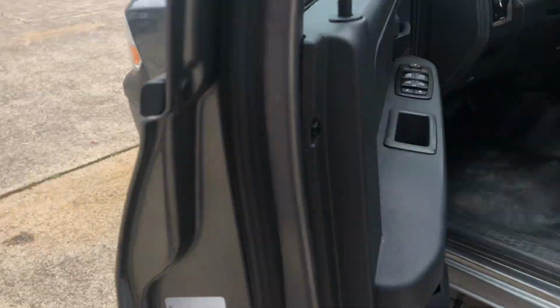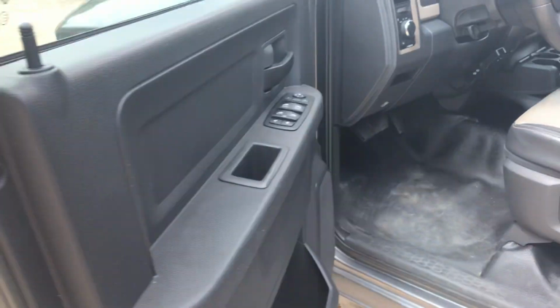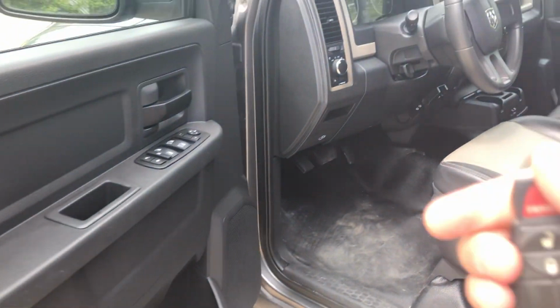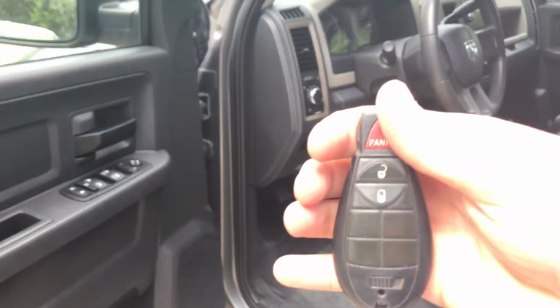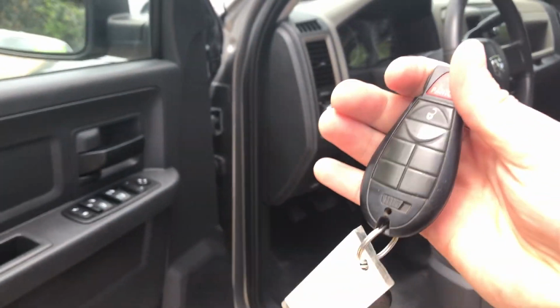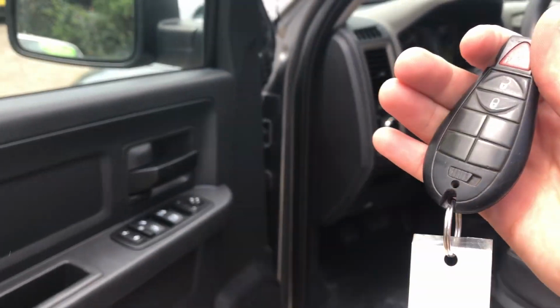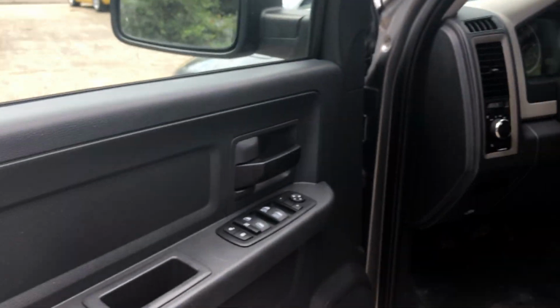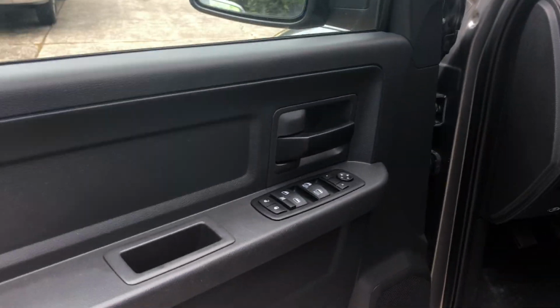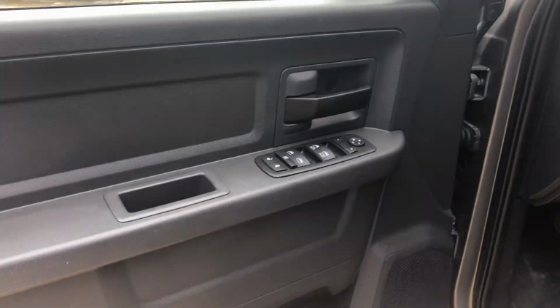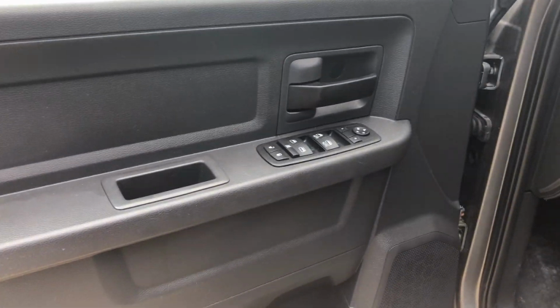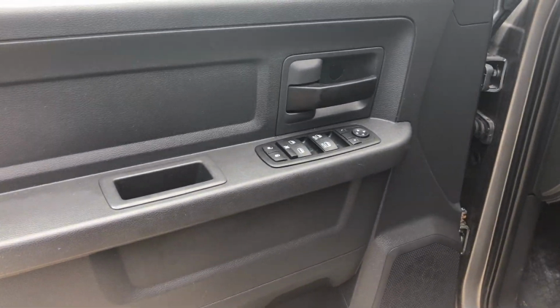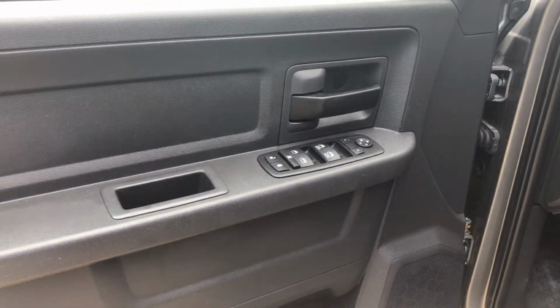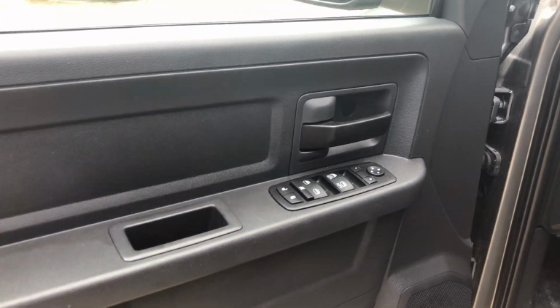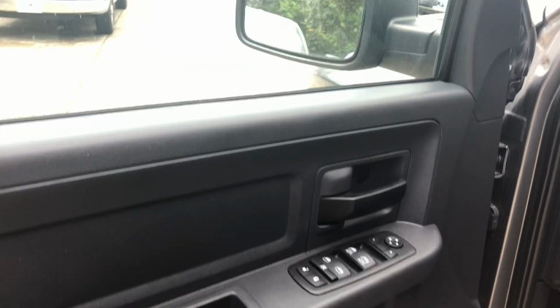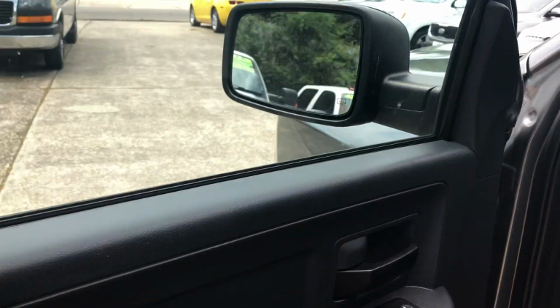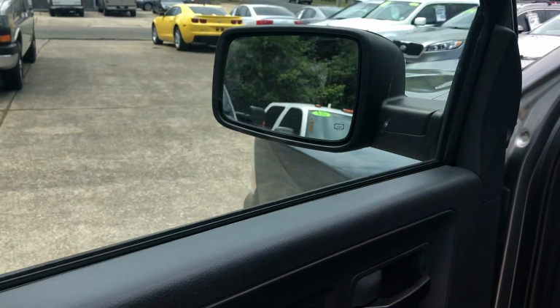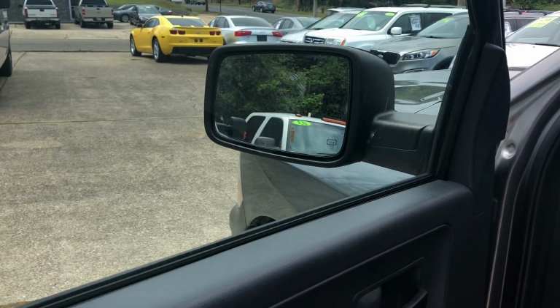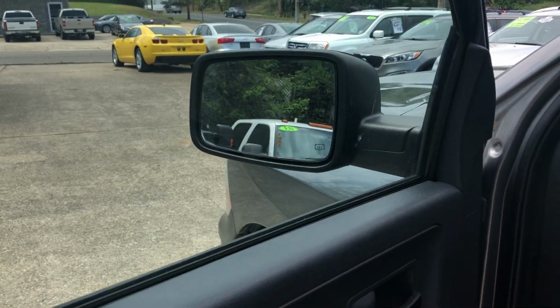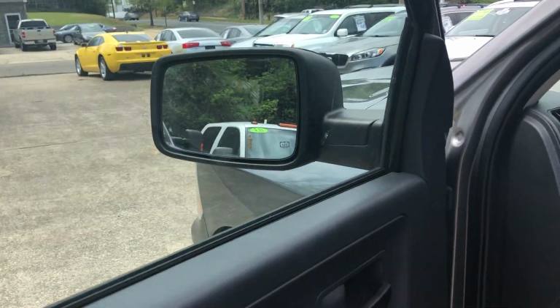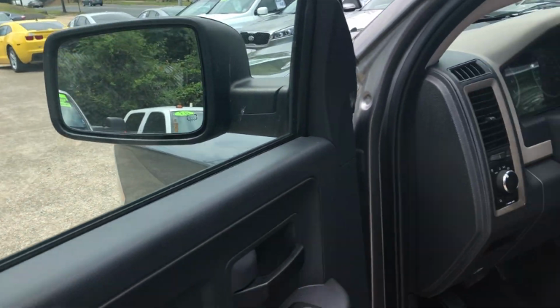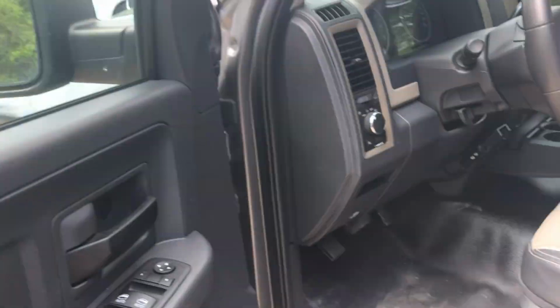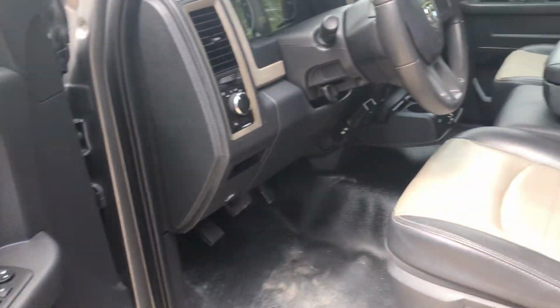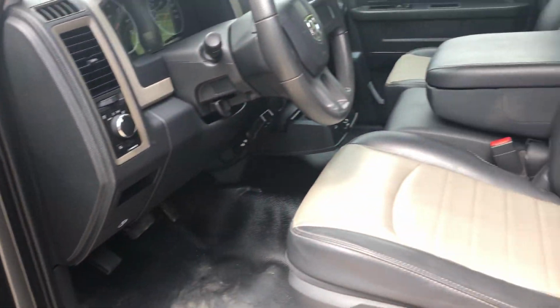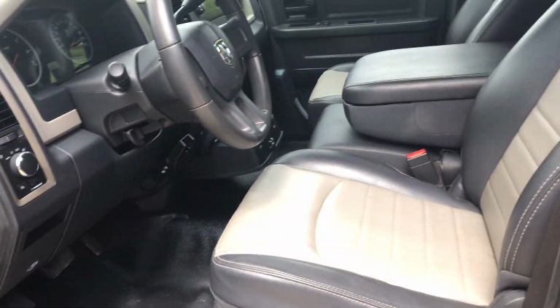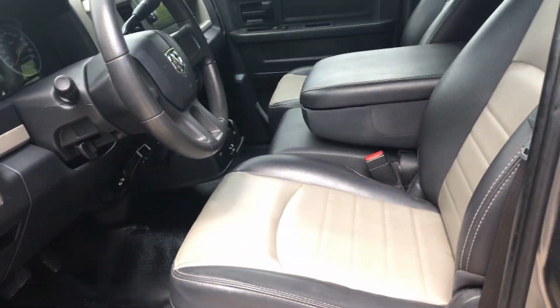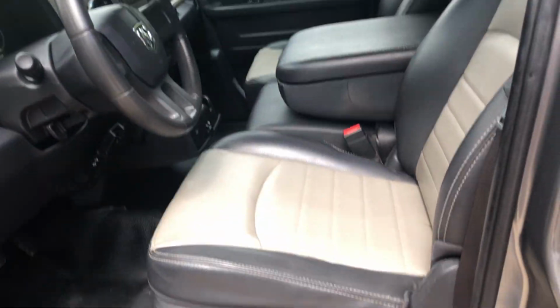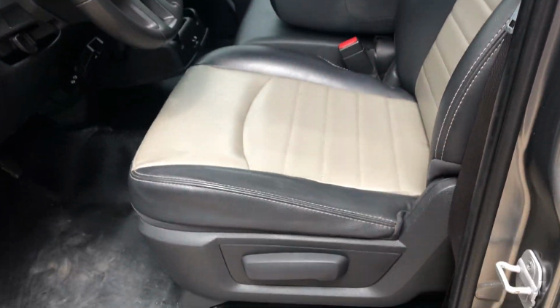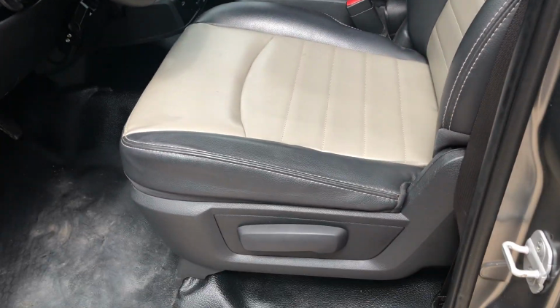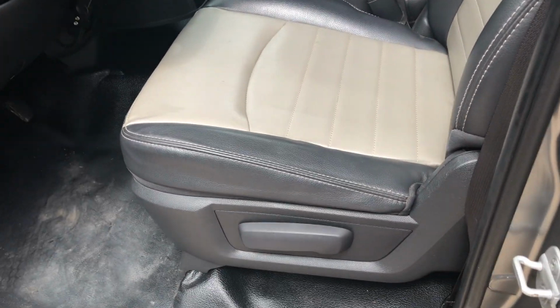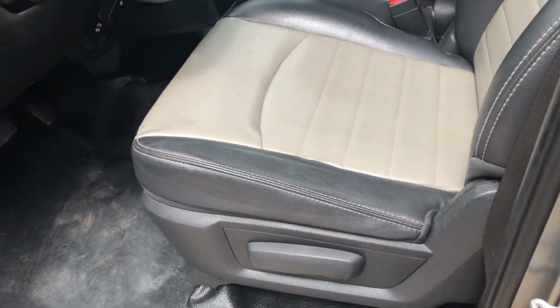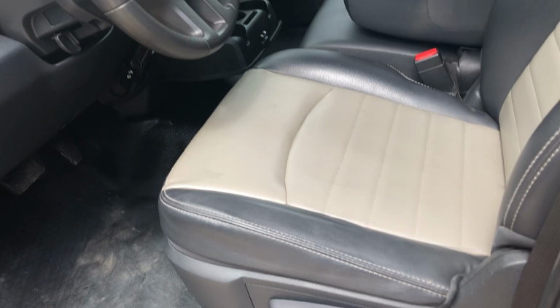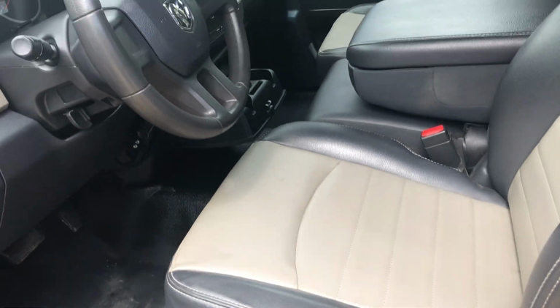Of course, you got keyless entry for it. Power locks, power windows, adjustable power mirrors — no power seats on this one.